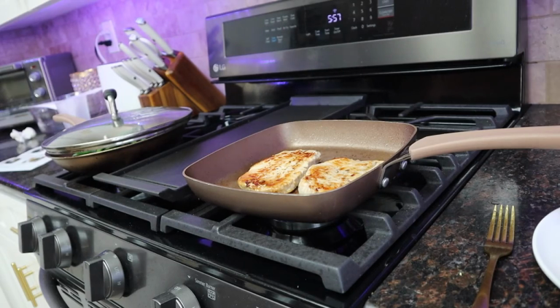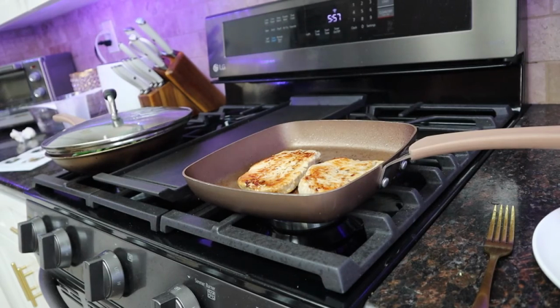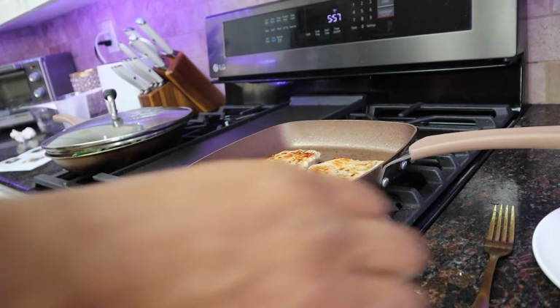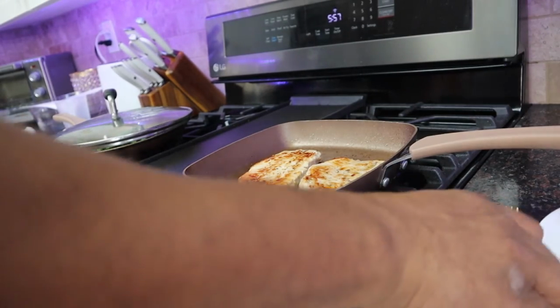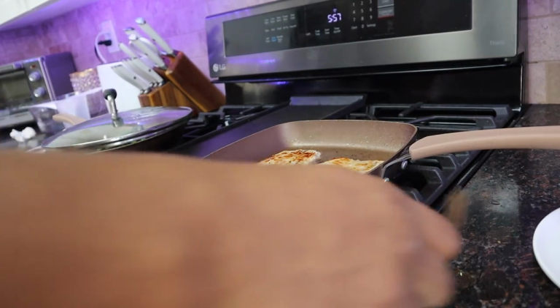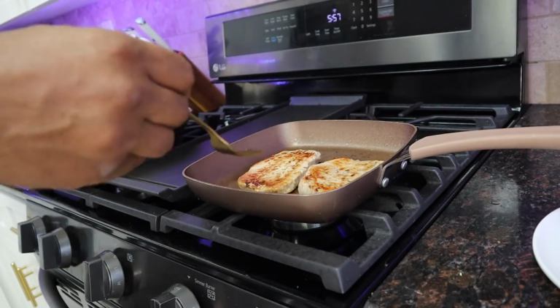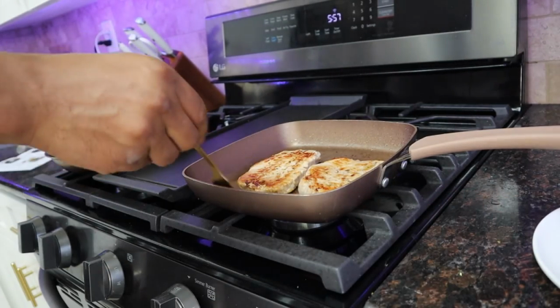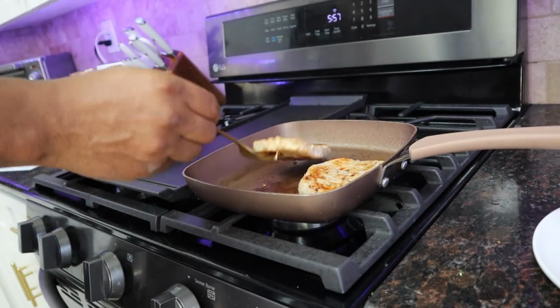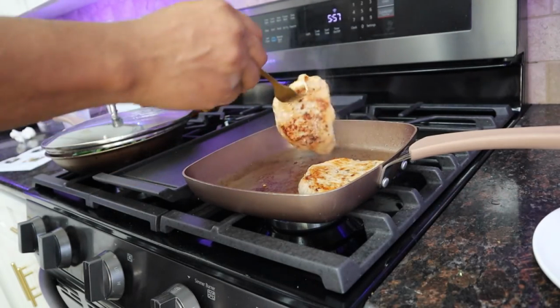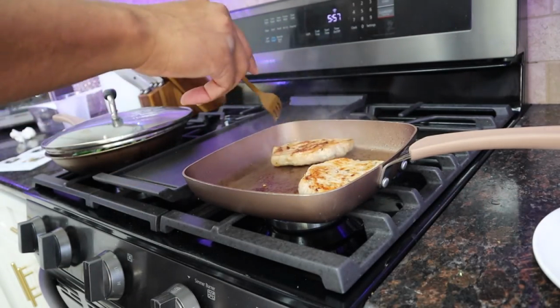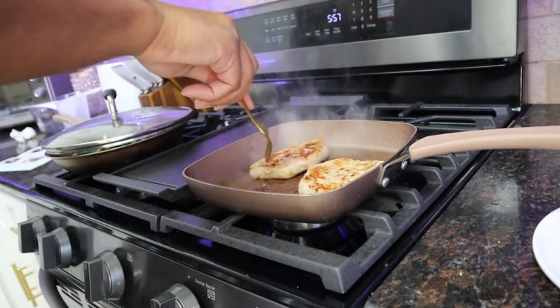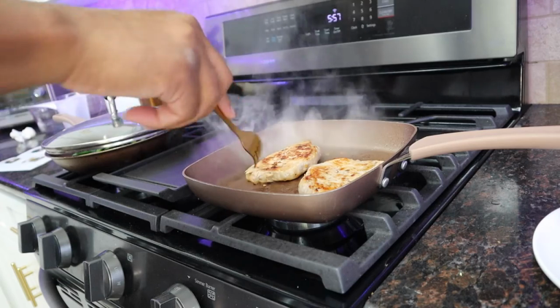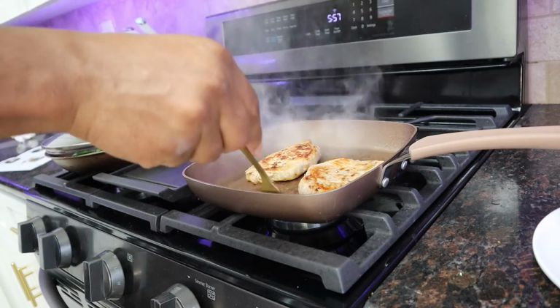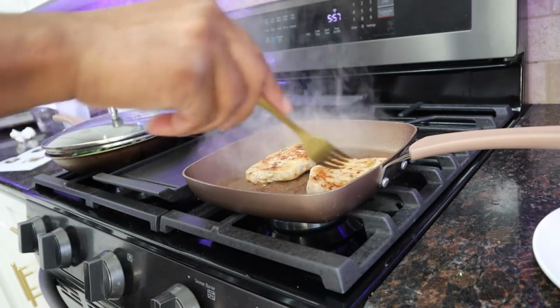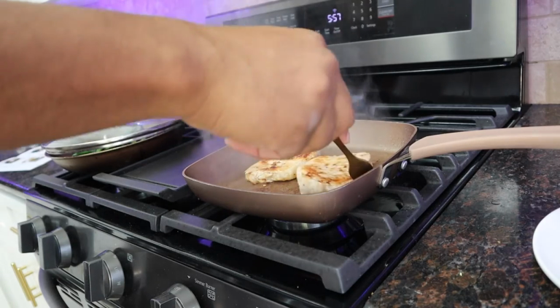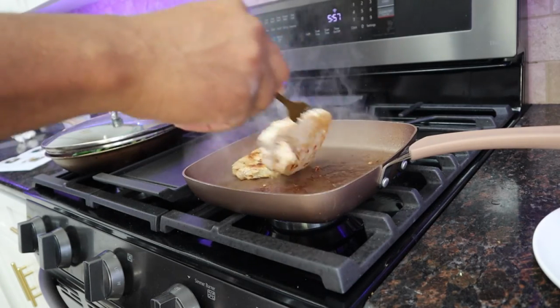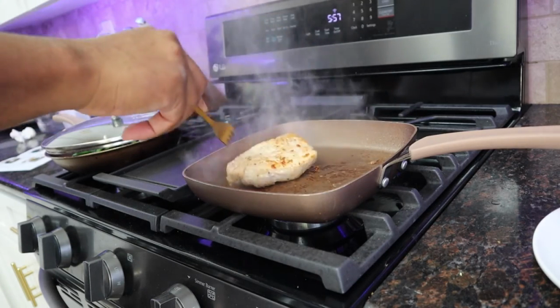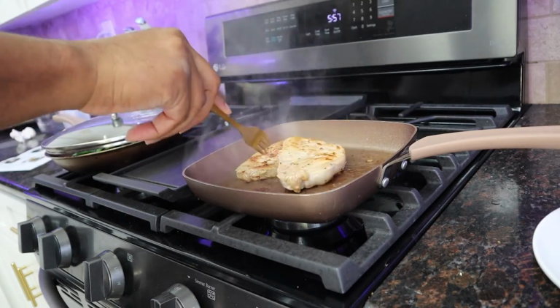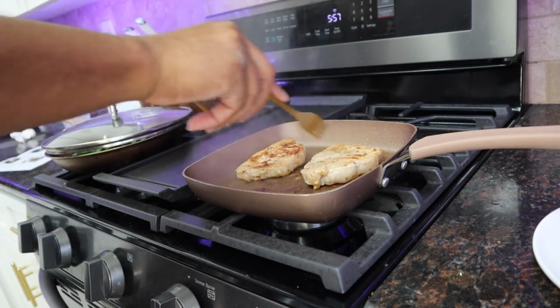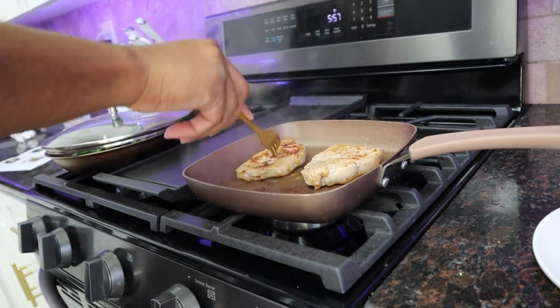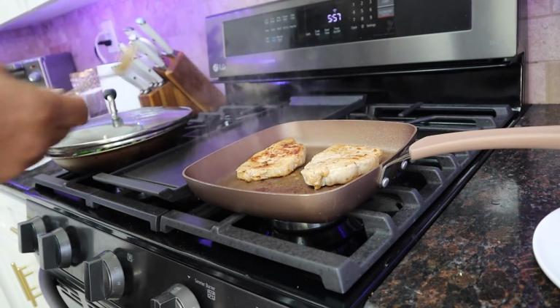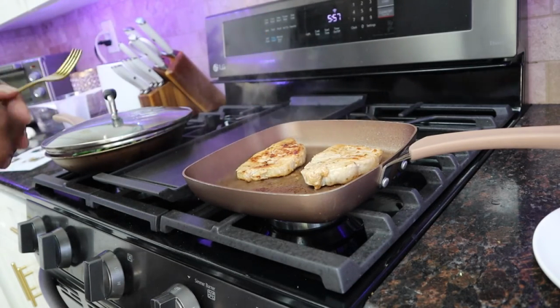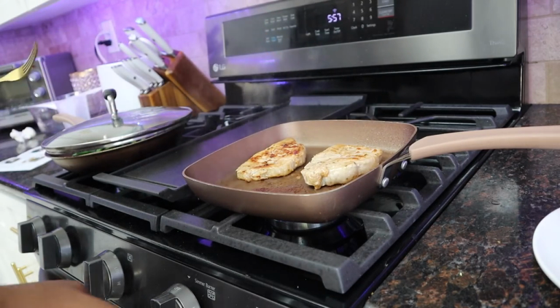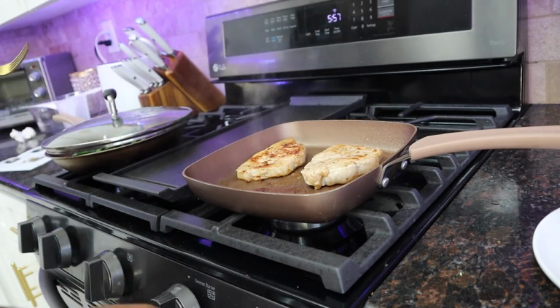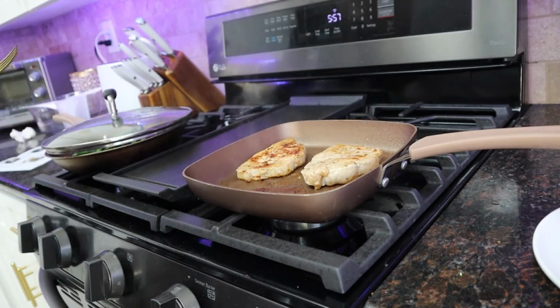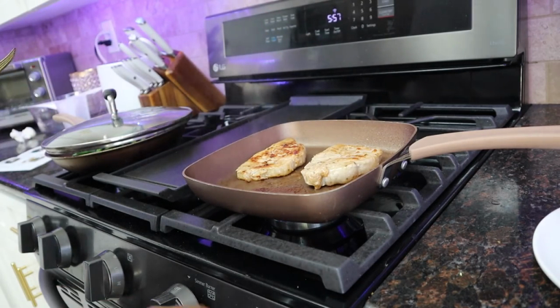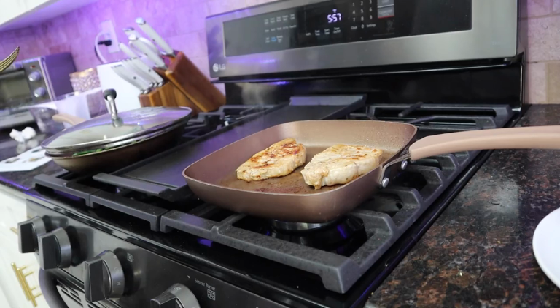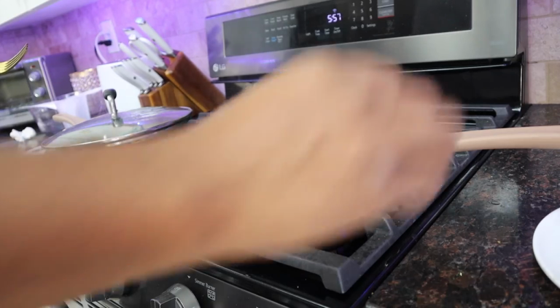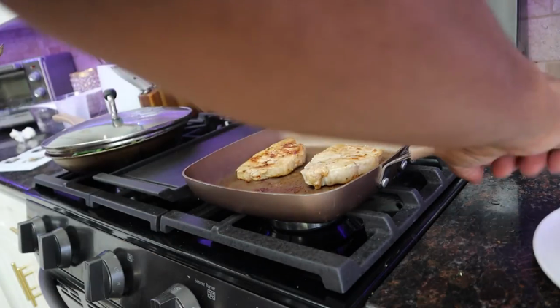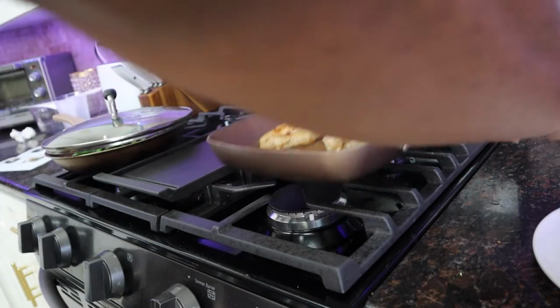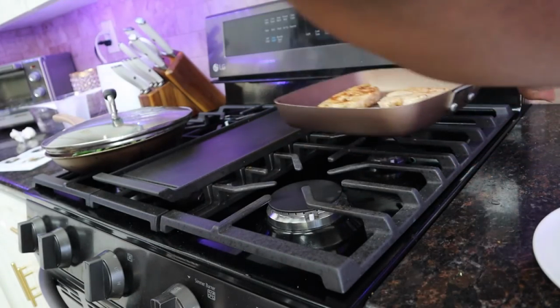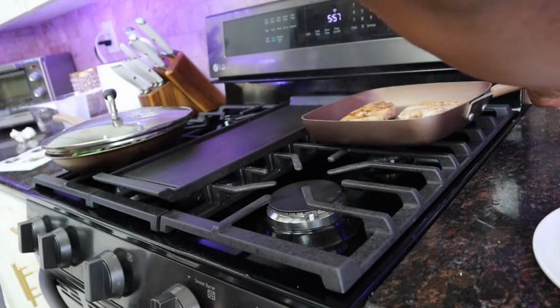Alright, it looks about done. We're going to turn that off and move it.